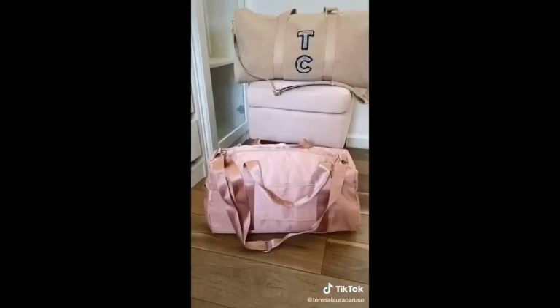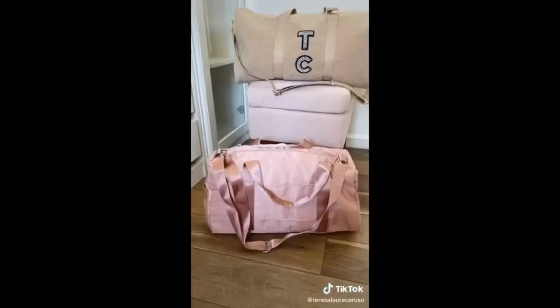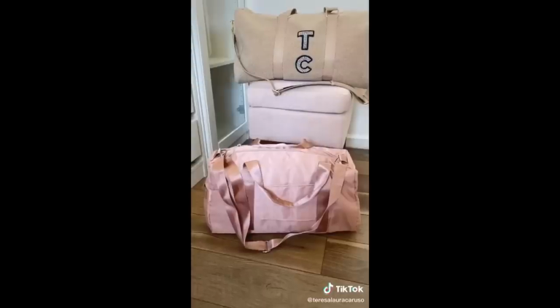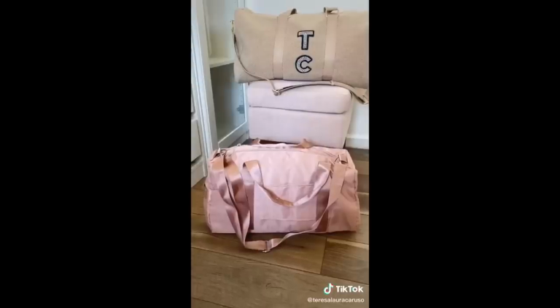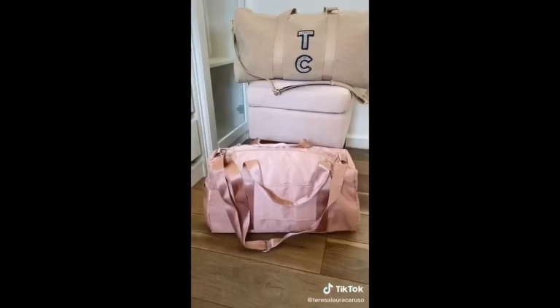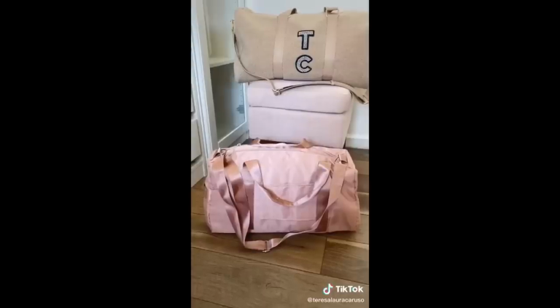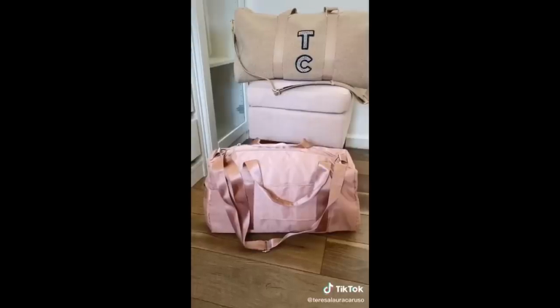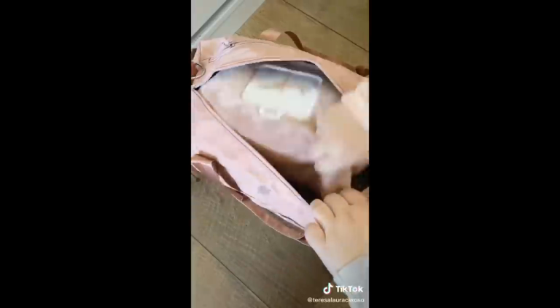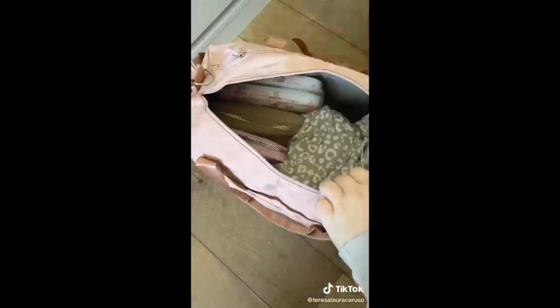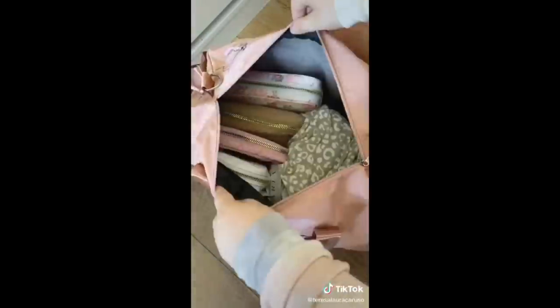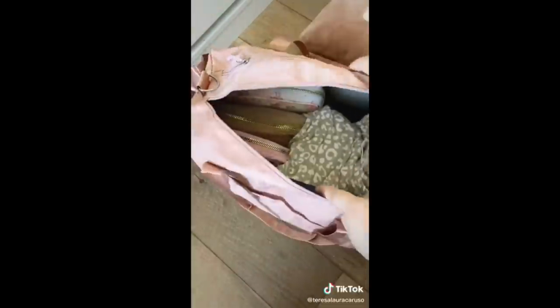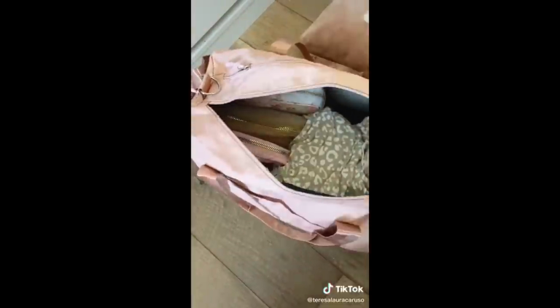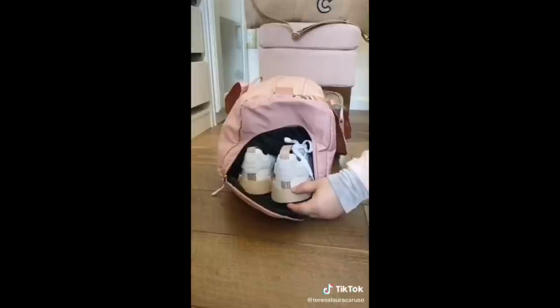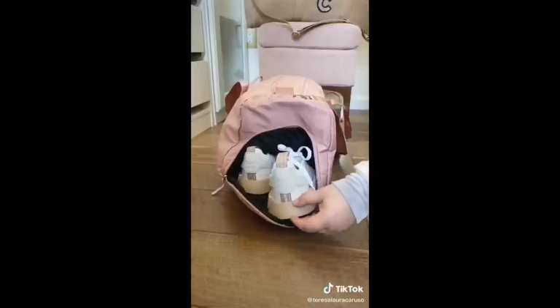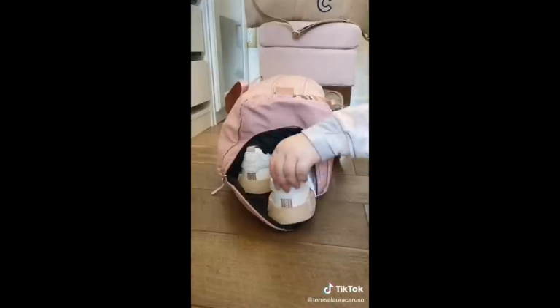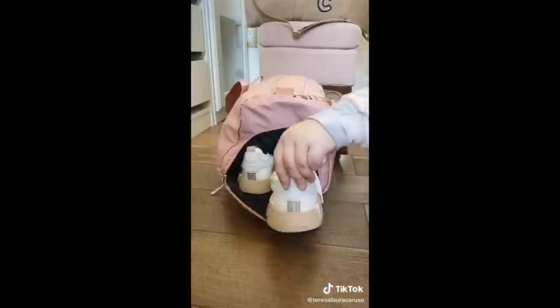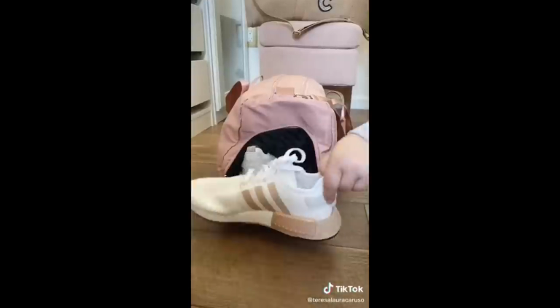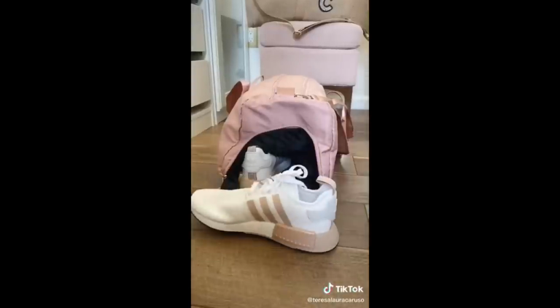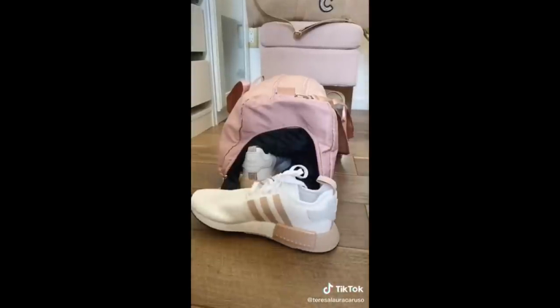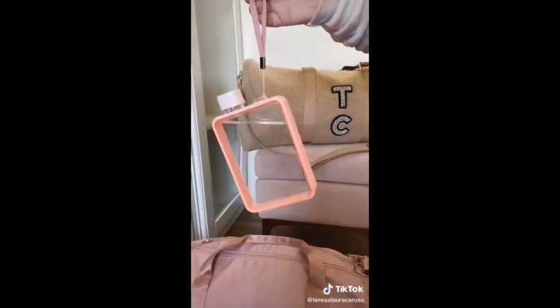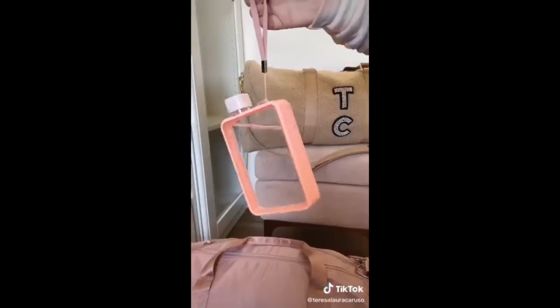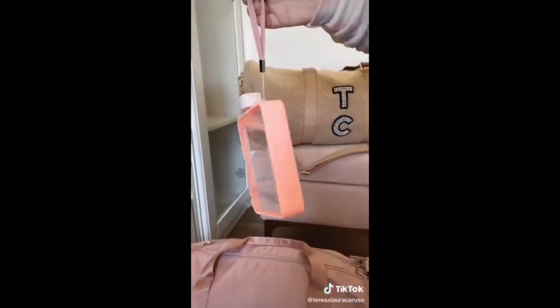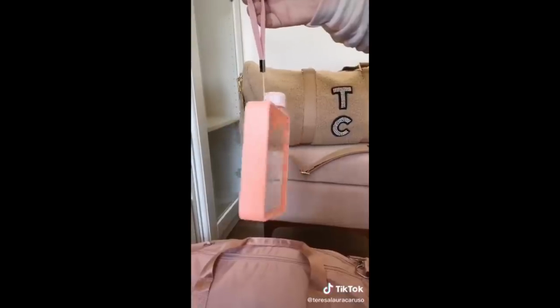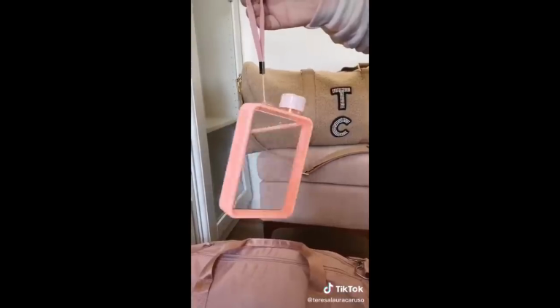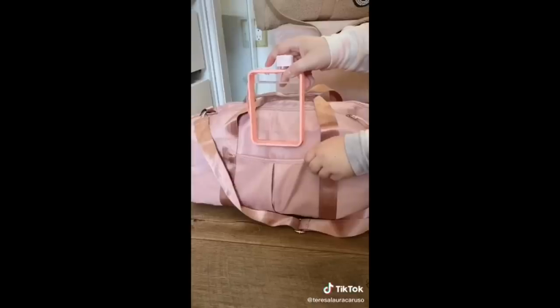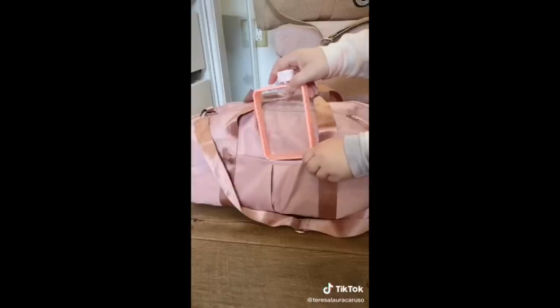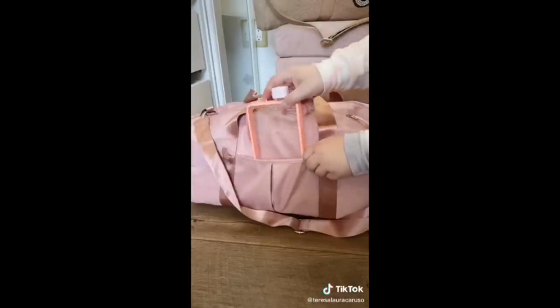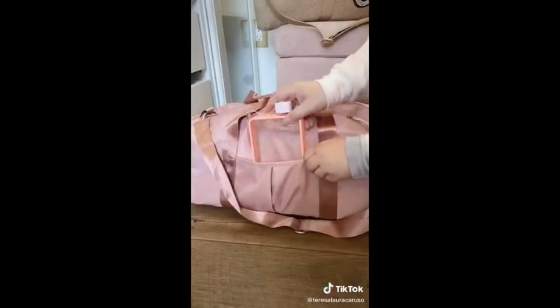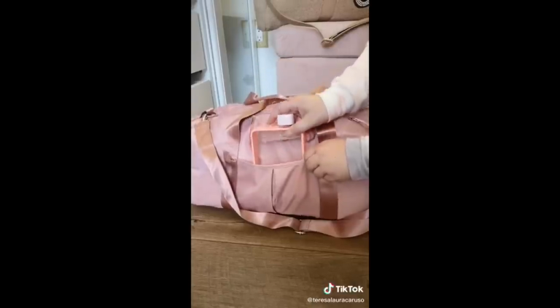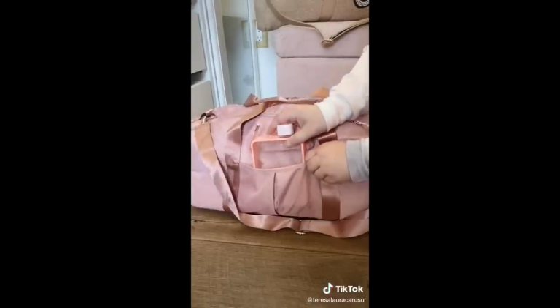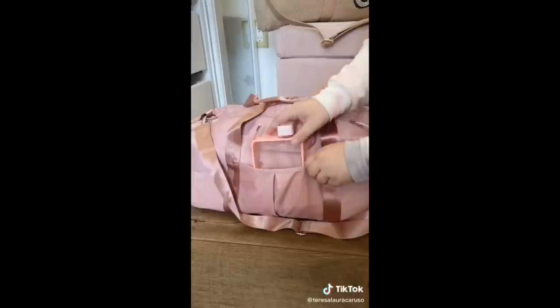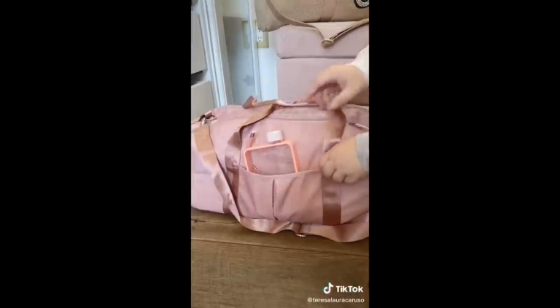Next up is this pink duffel bag I use as a carry-on. It can fit a surprising amount and I love that it has a special spot for my shoes. And lastly is this flat water bottle that's really easy to store in your bag when you're traveling.